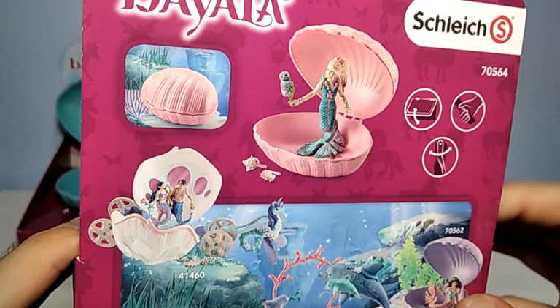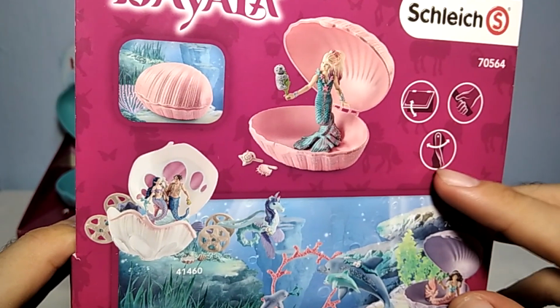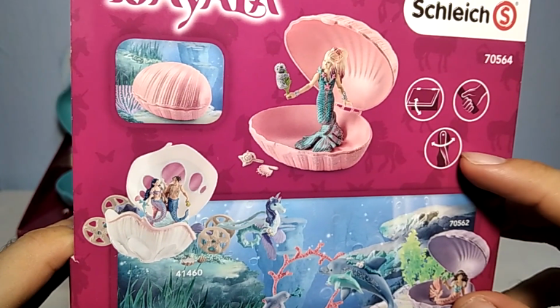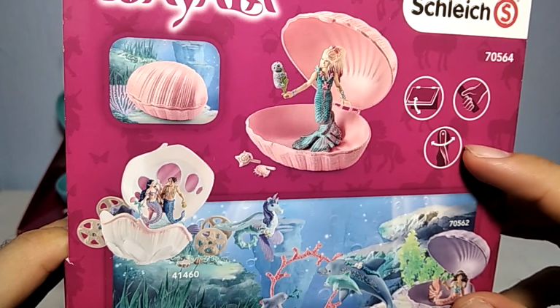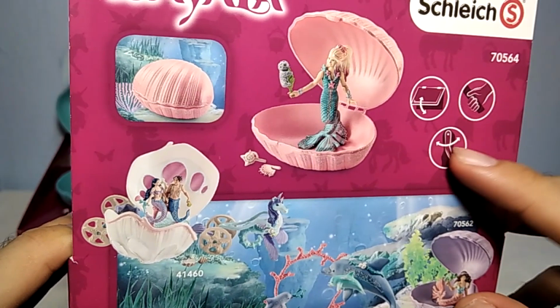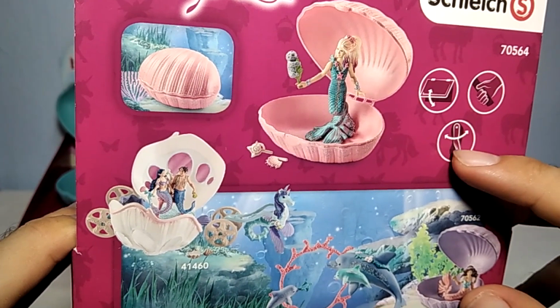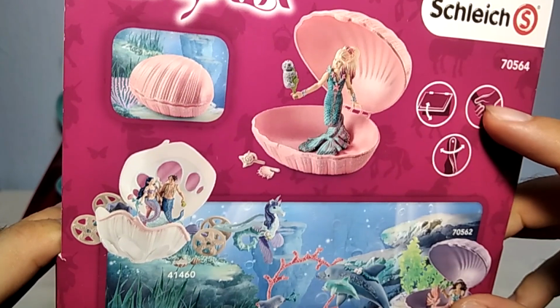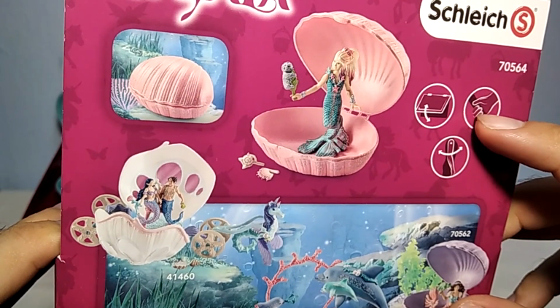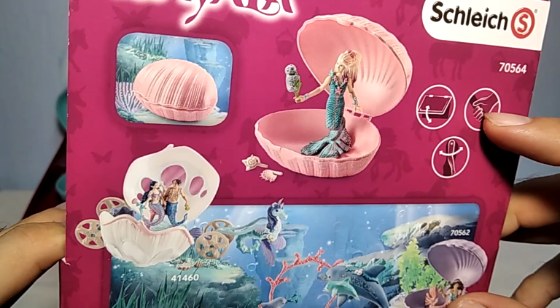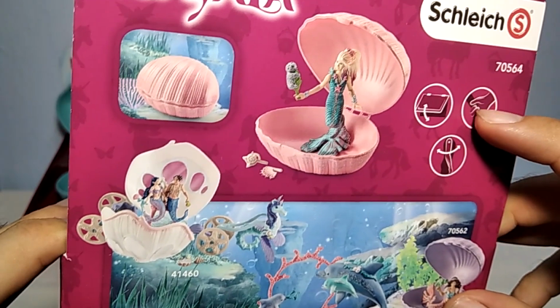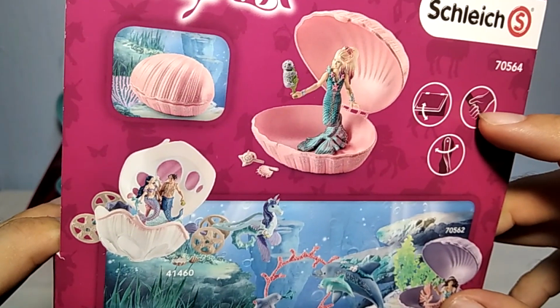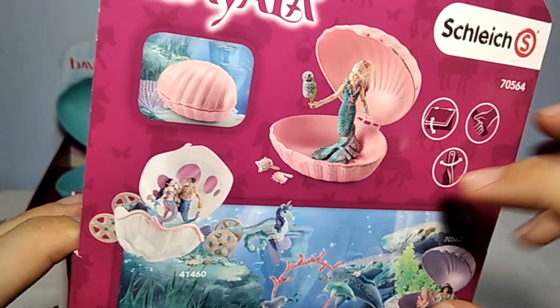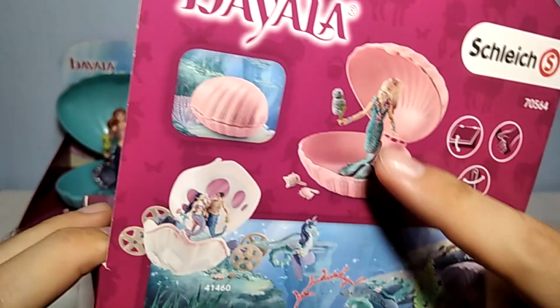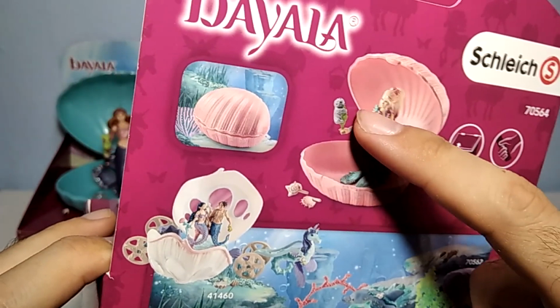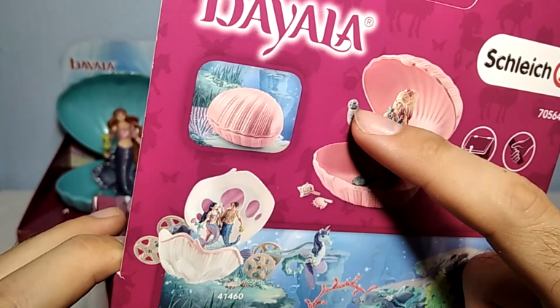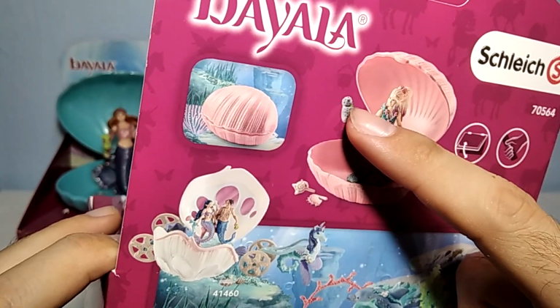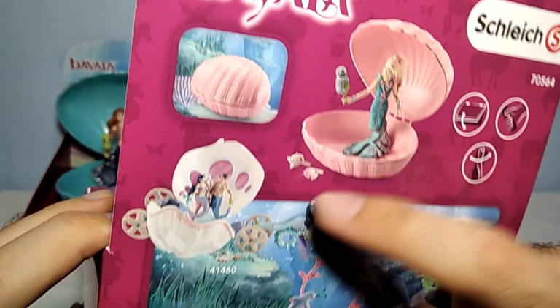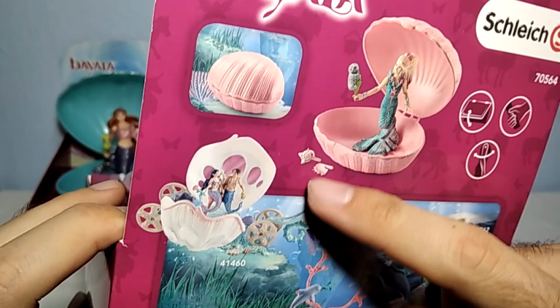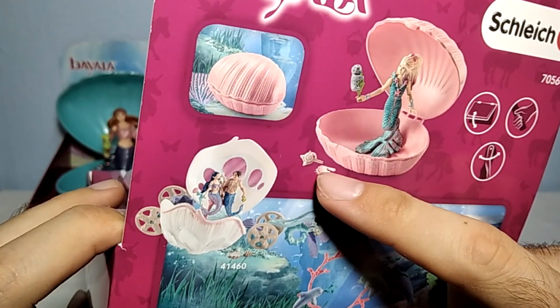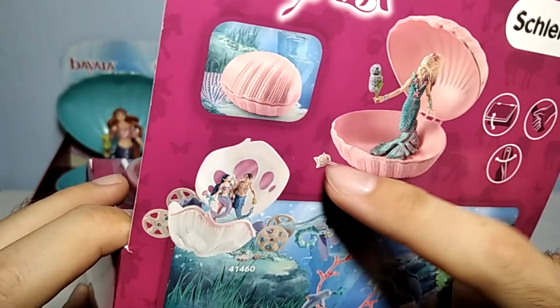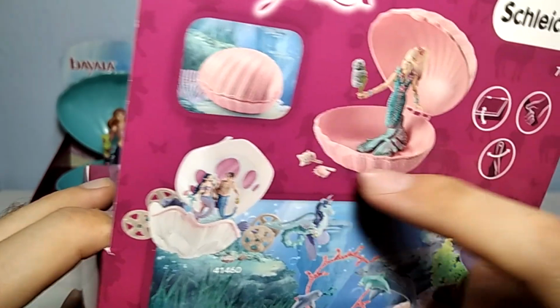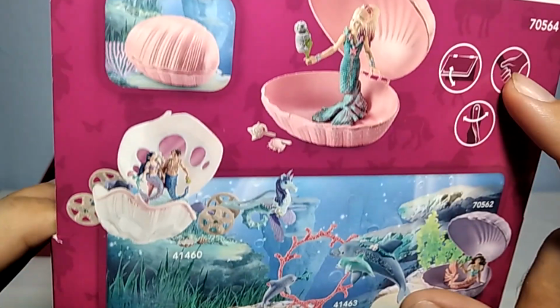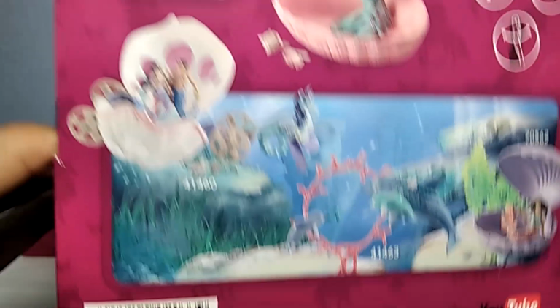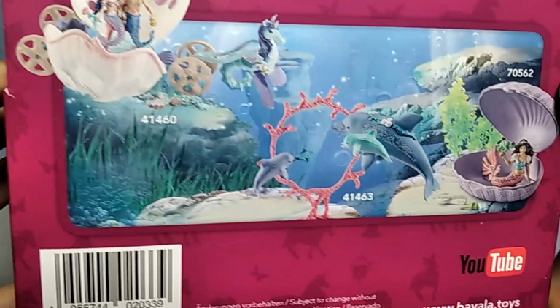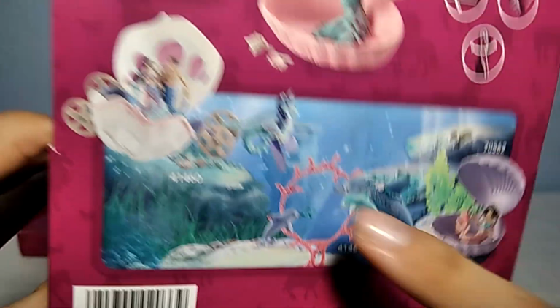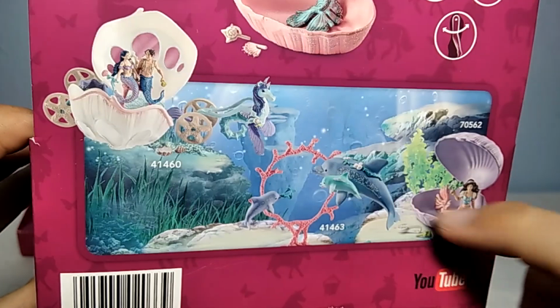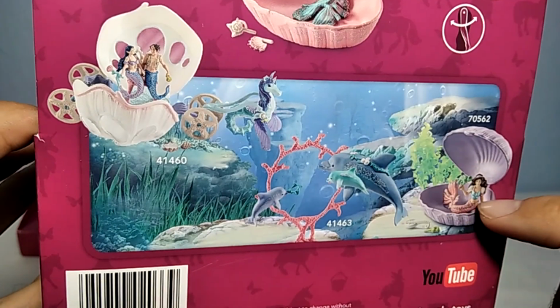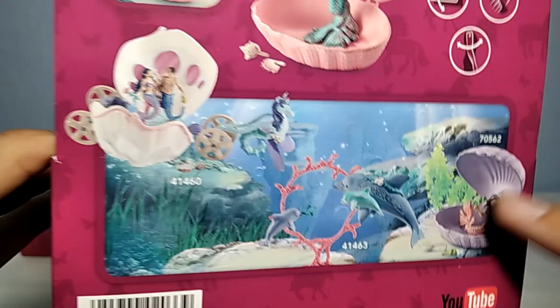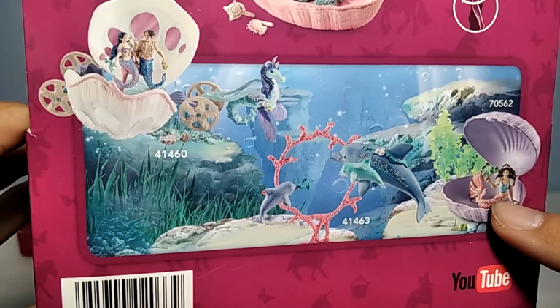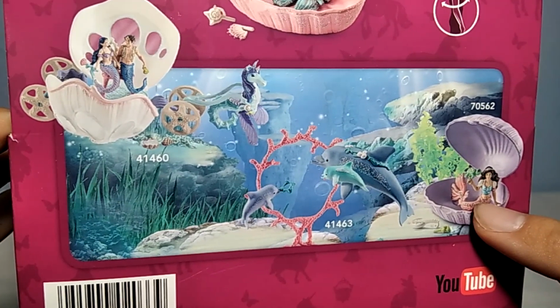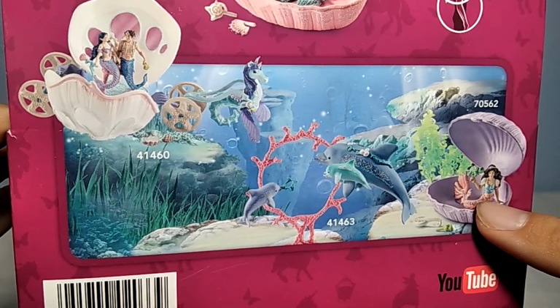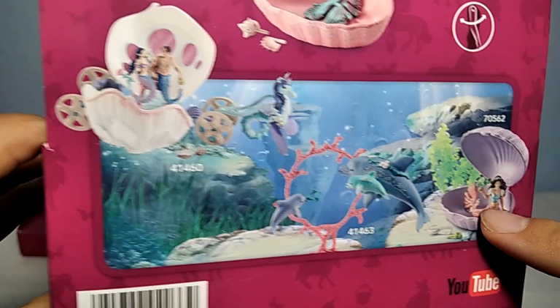It shows you that it has articulated arms. You can also change the thing that she holds — in this case the baby seal — with these two items. And here are some other figures of the line. This is the mermaid that we reviewed previously.